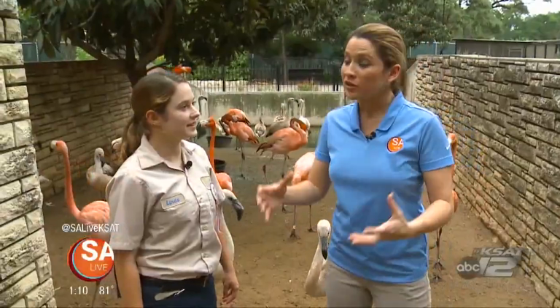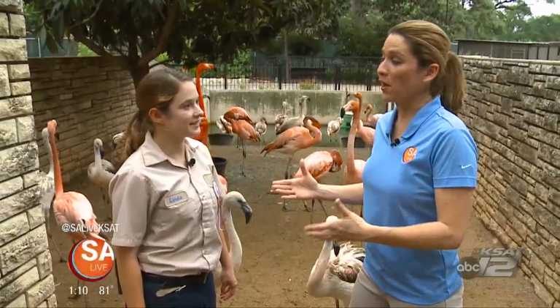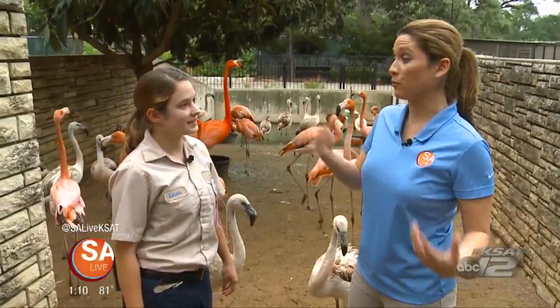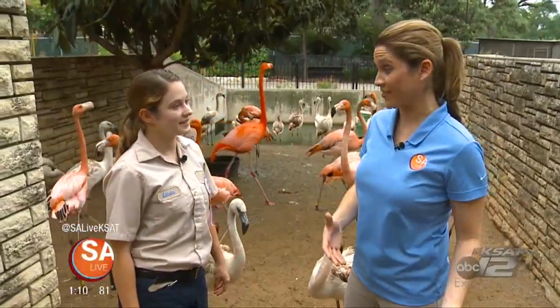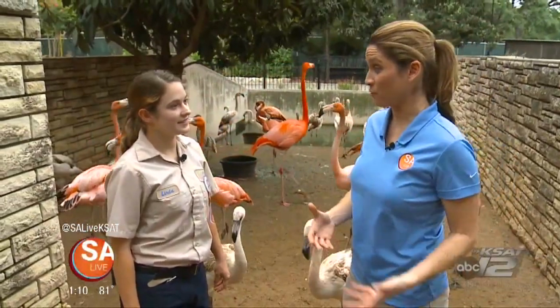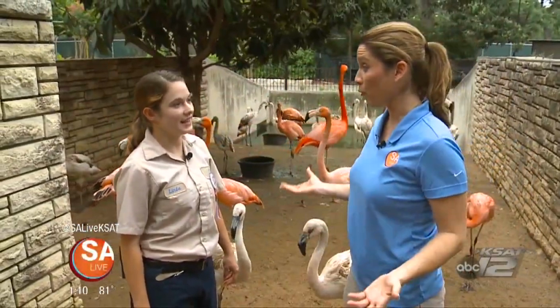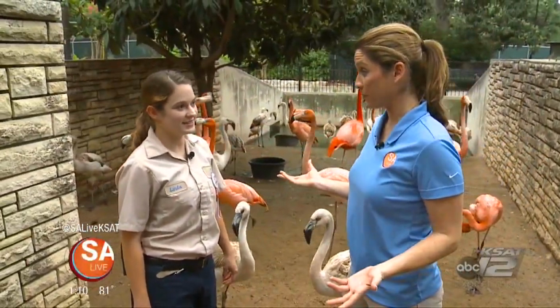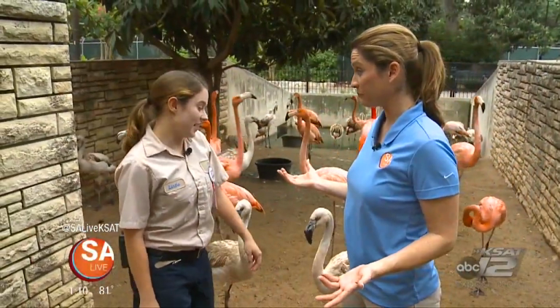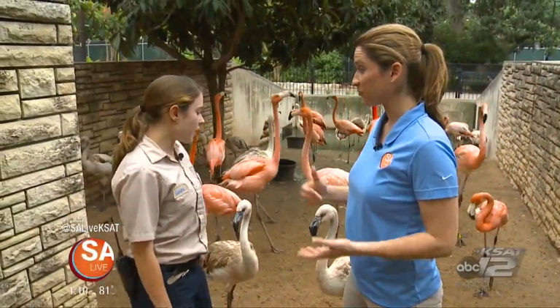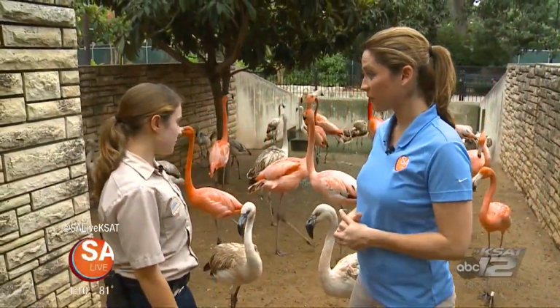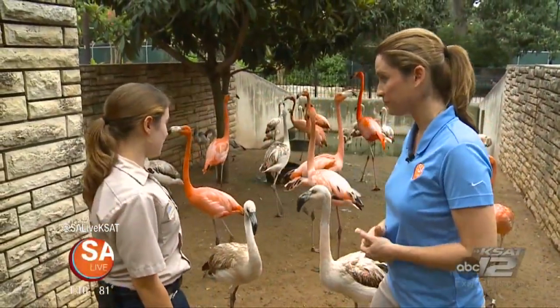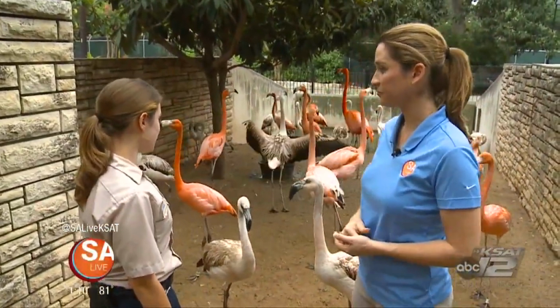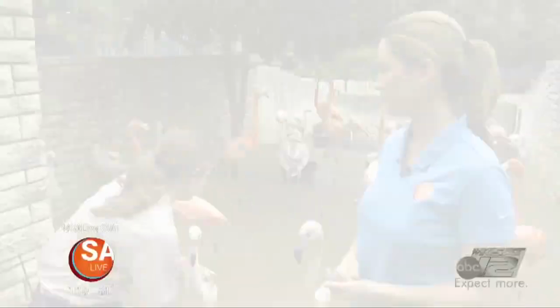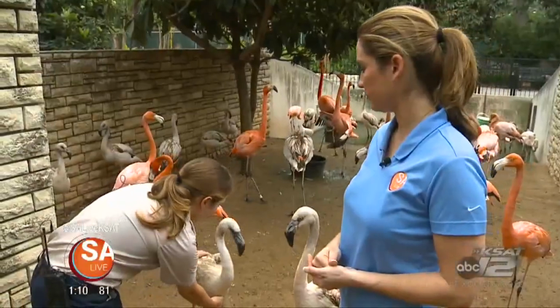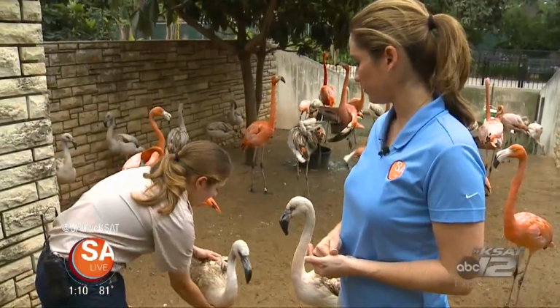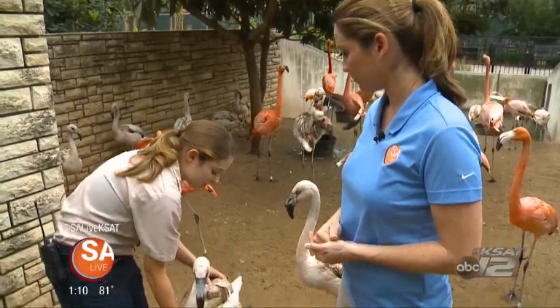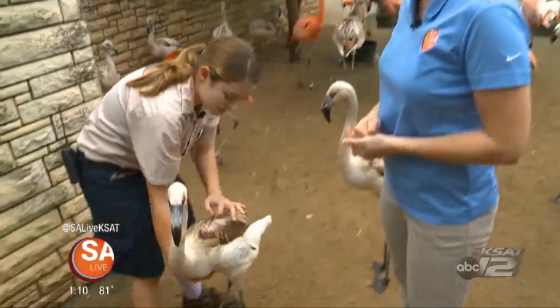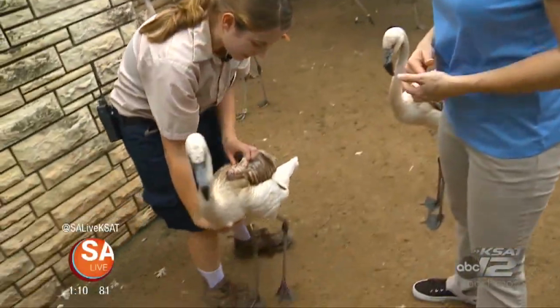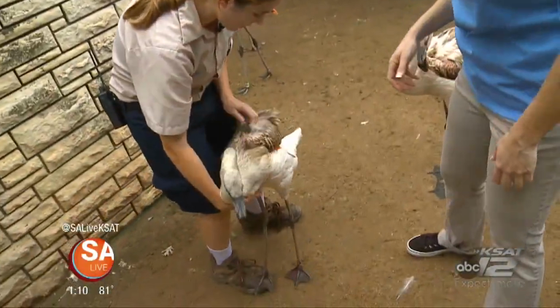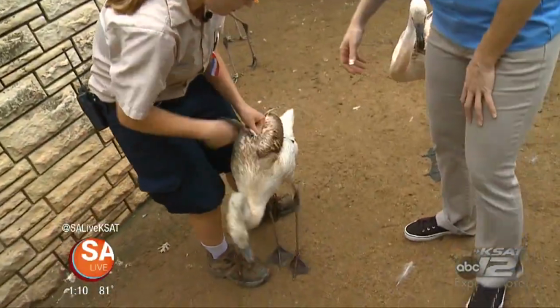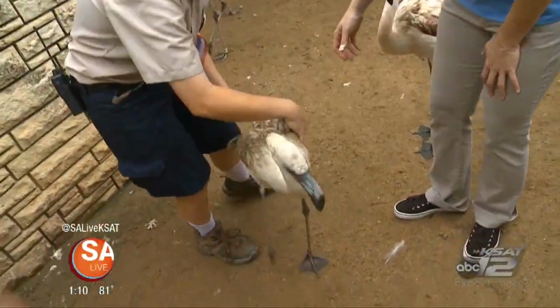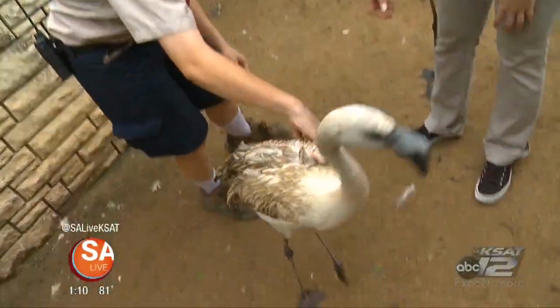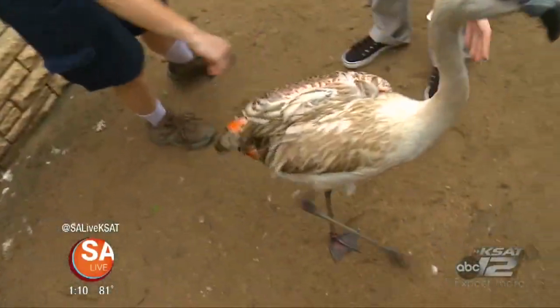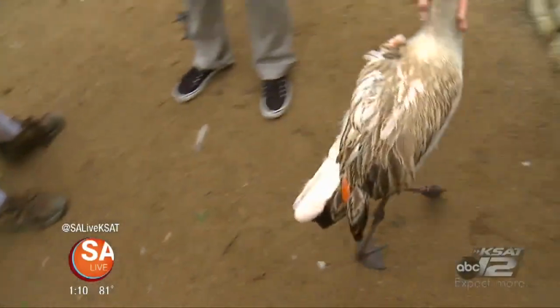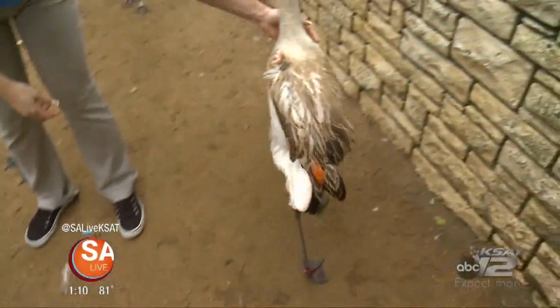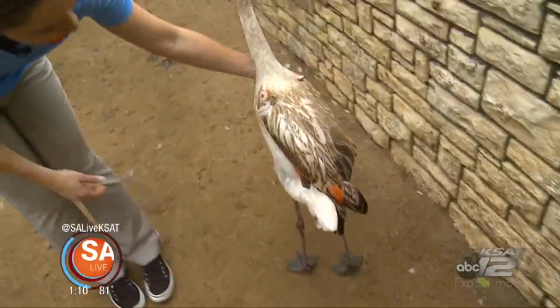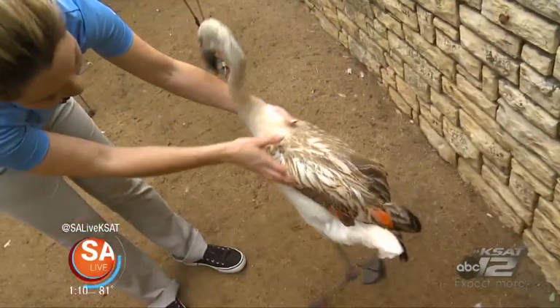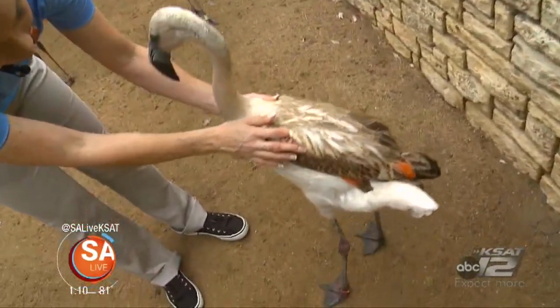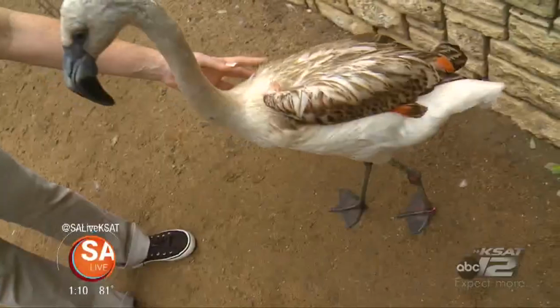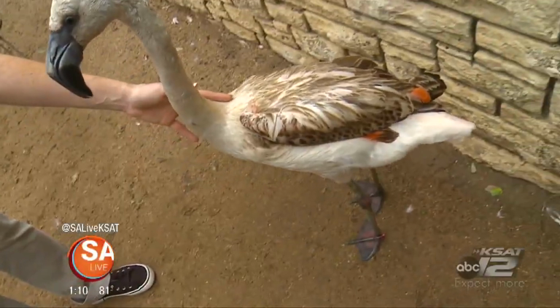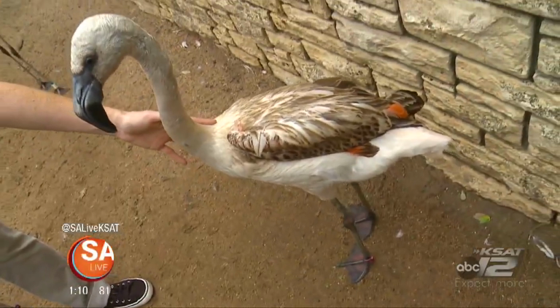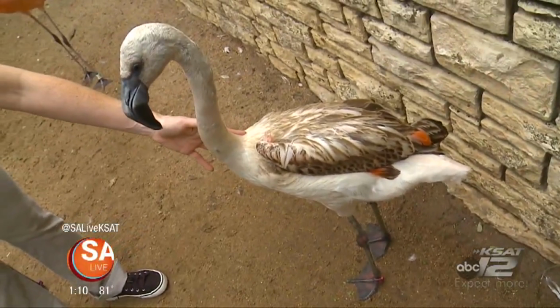These are the babies from last season, so they are growing up. They are almost a year old now. They are just getting their pink coloring right here — you can see, look at that, right there.